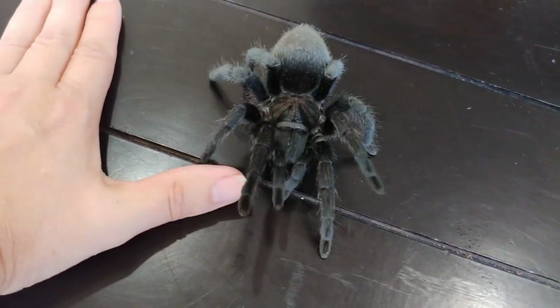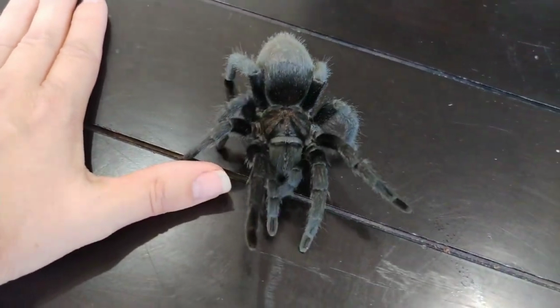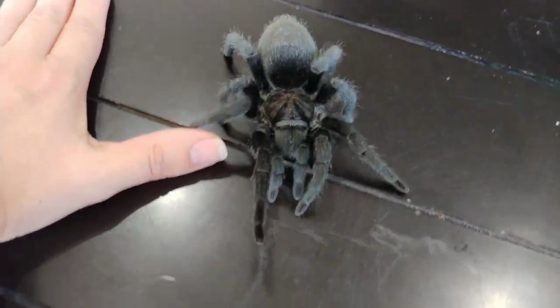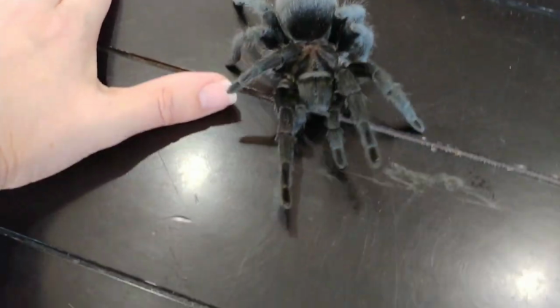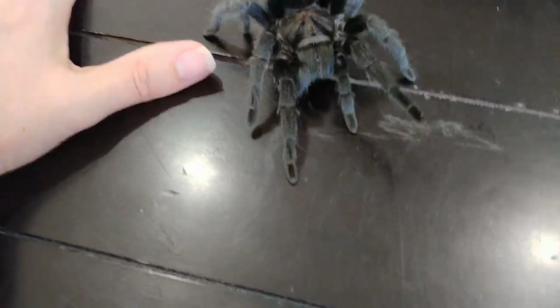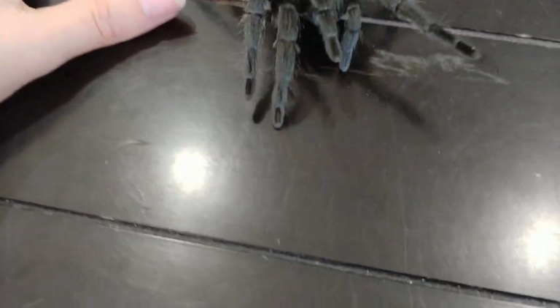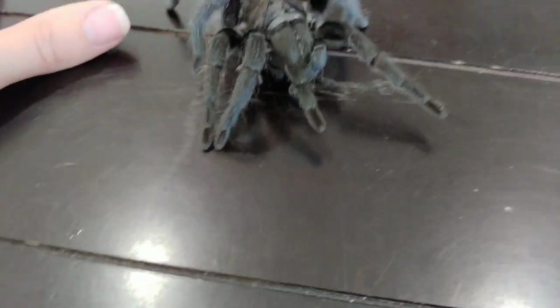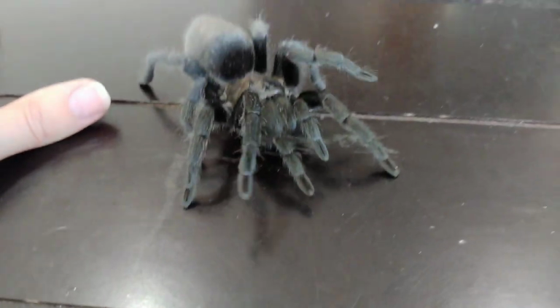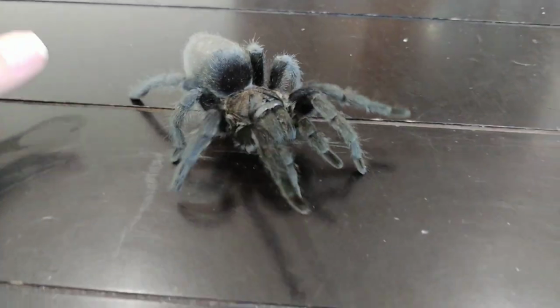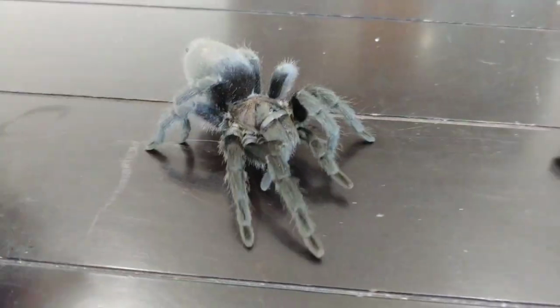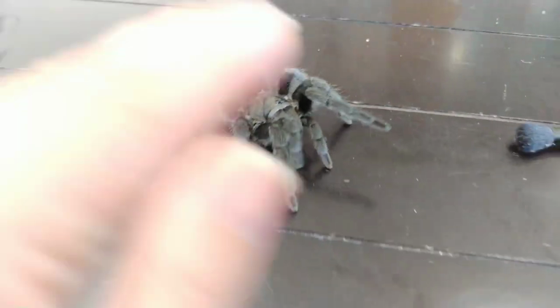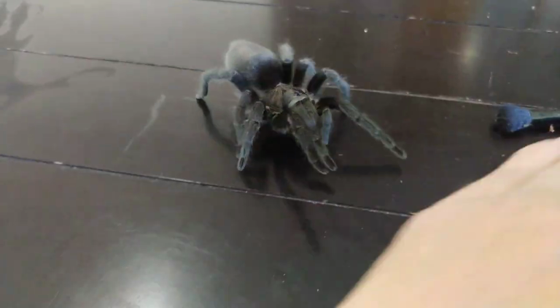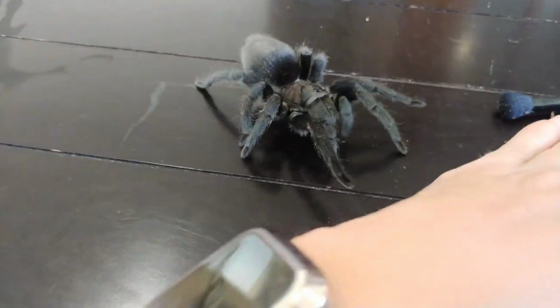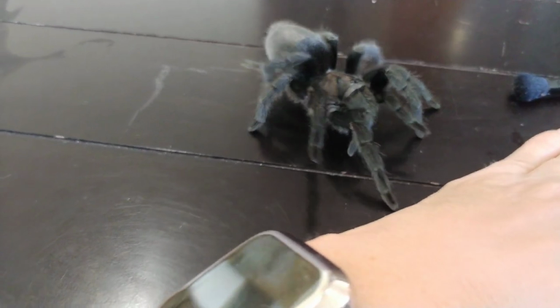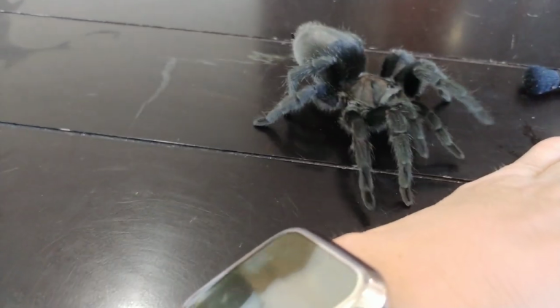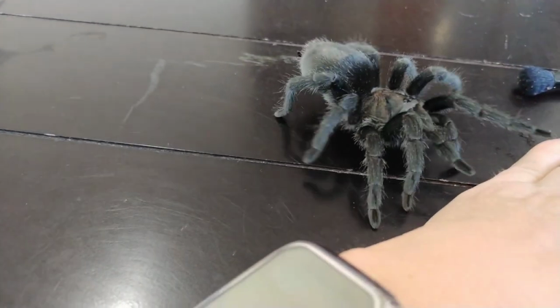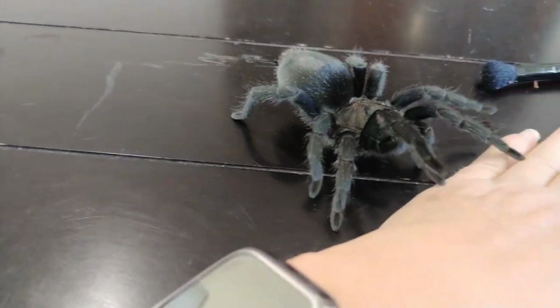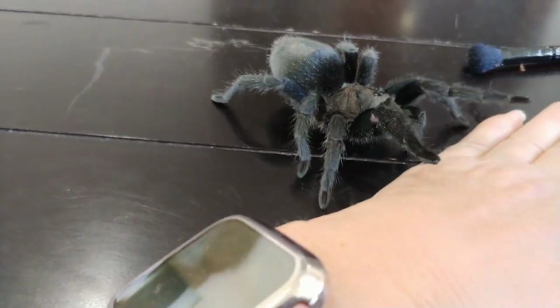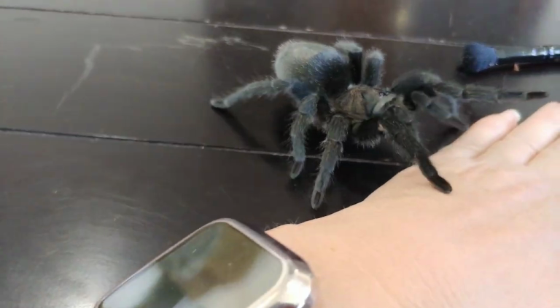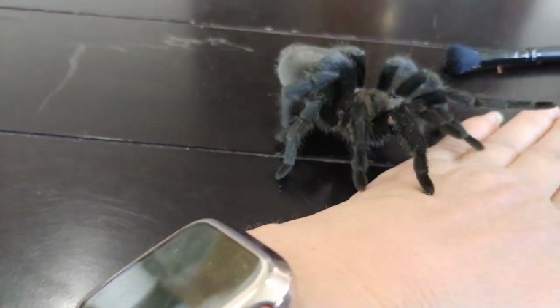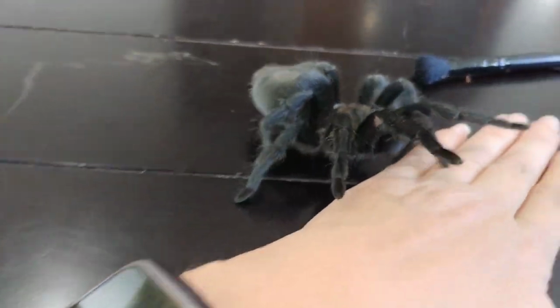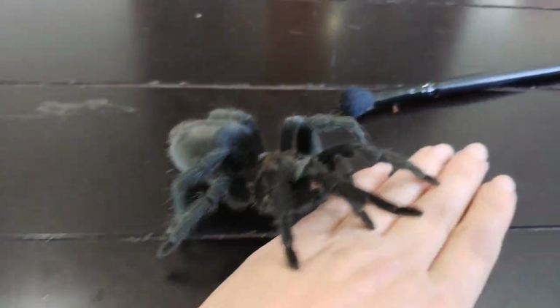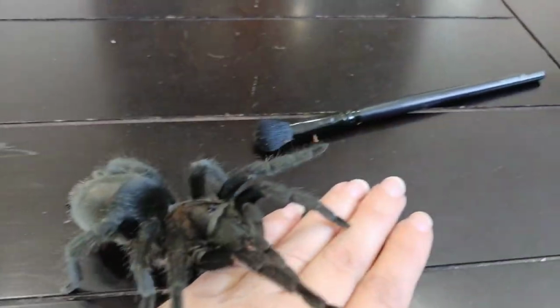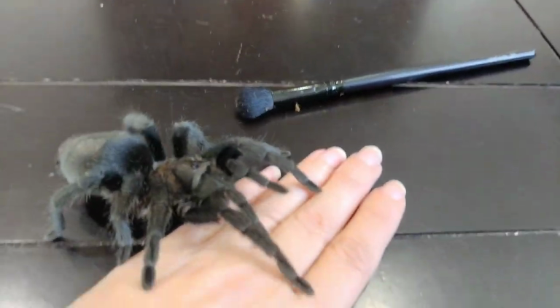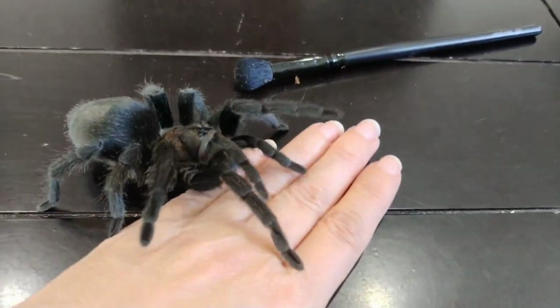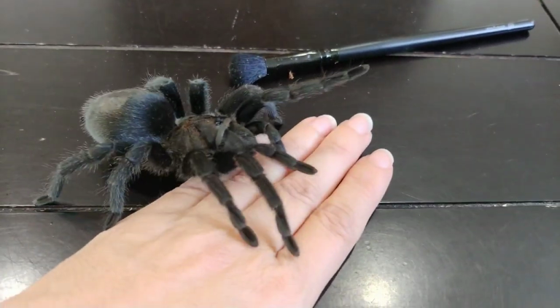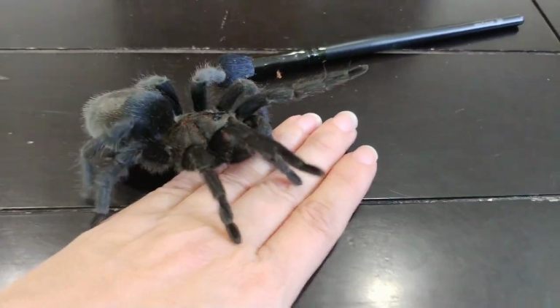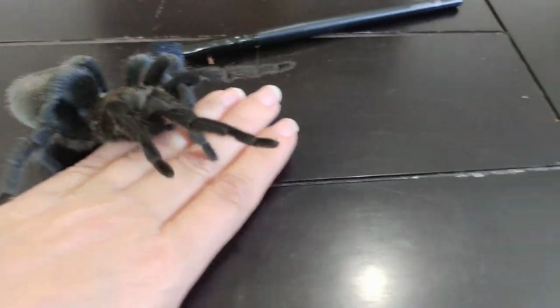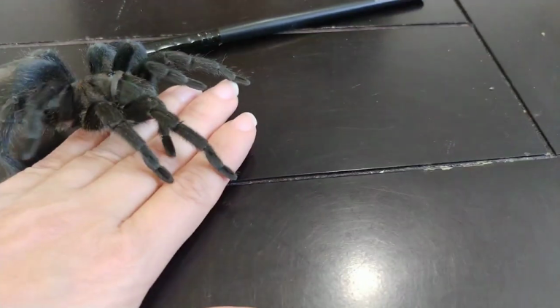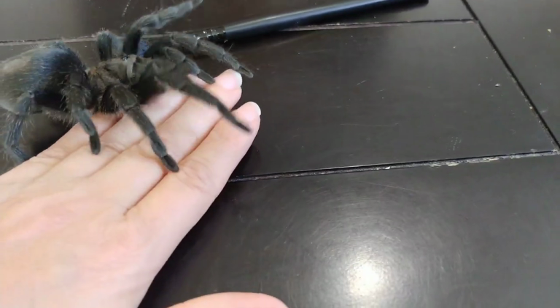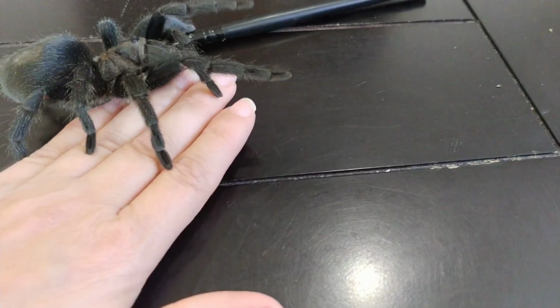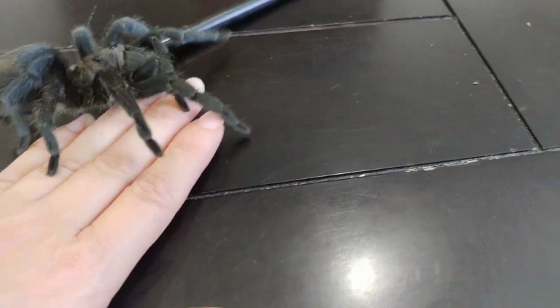As you can see, she would prefer not to walk on my hand, but she seems to be getting a little bit used to it.